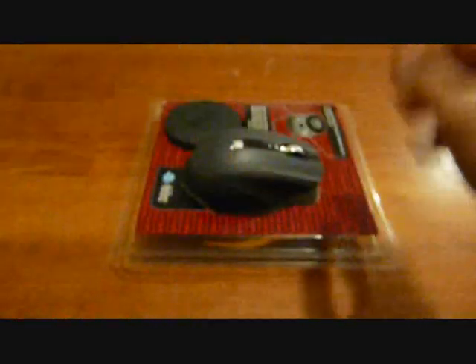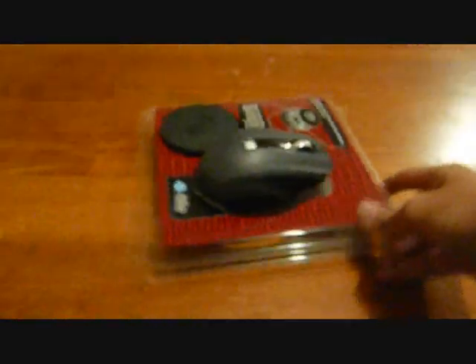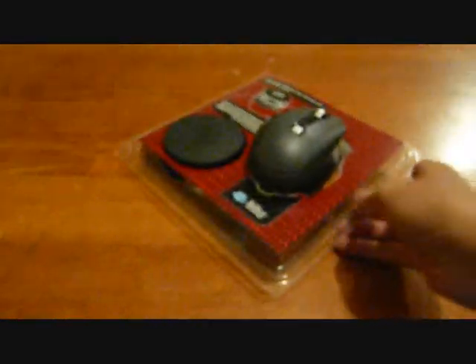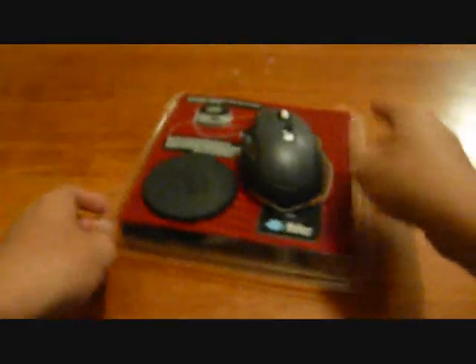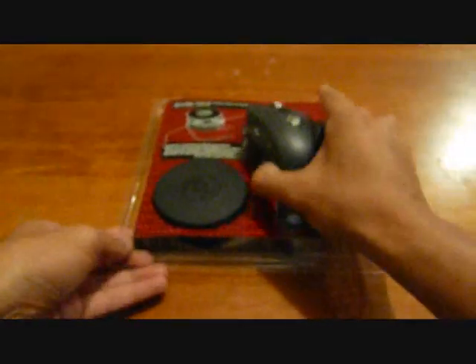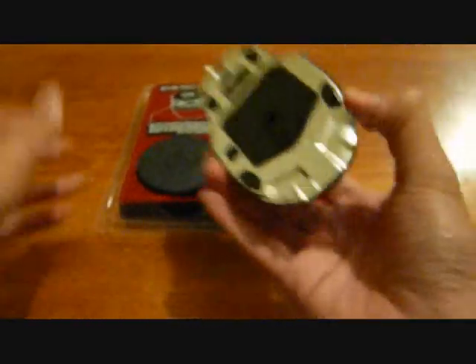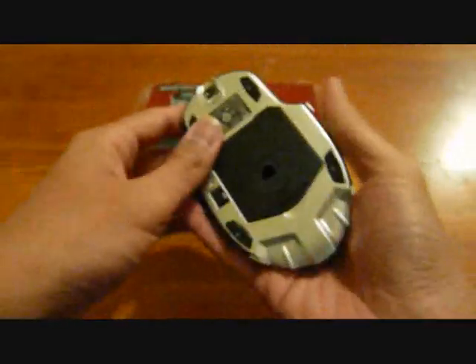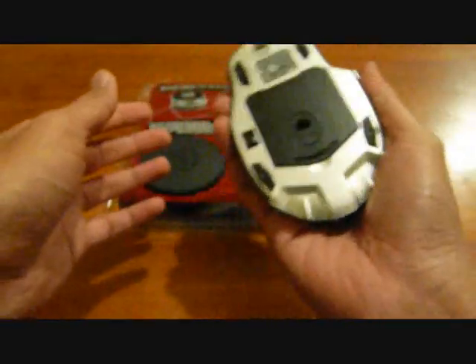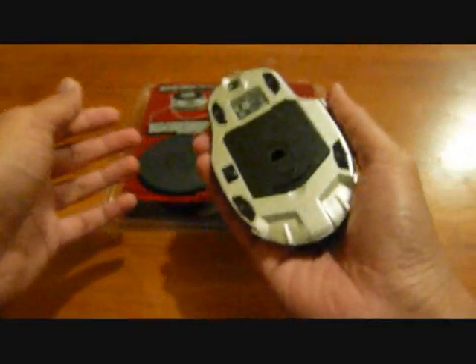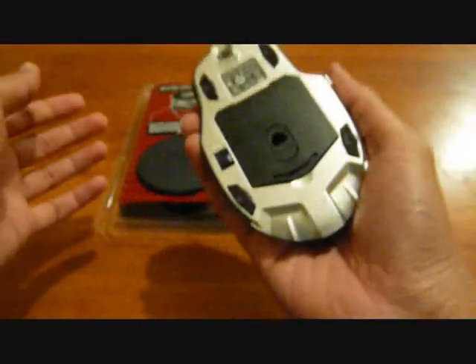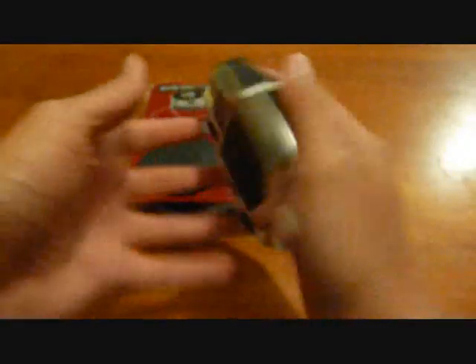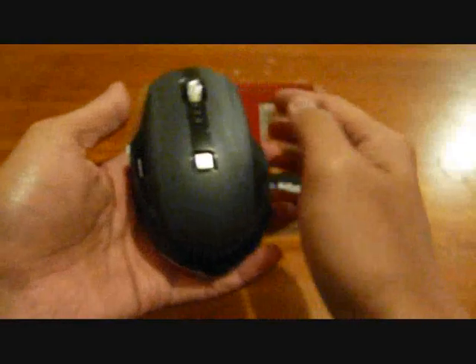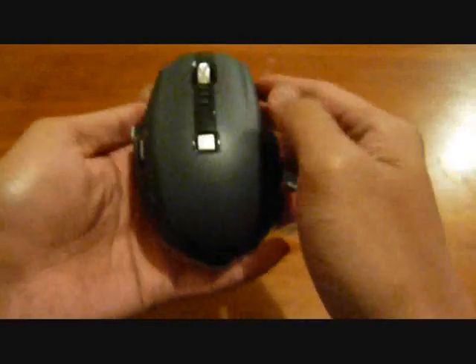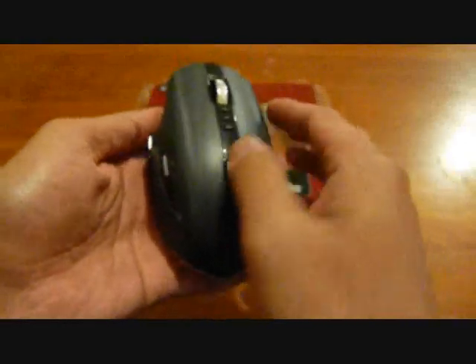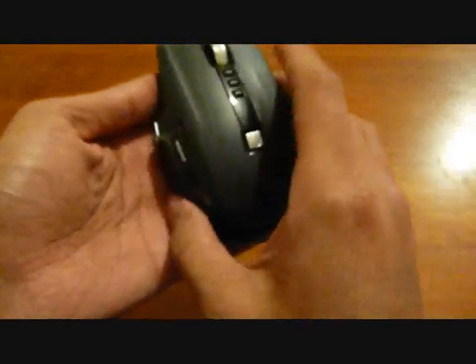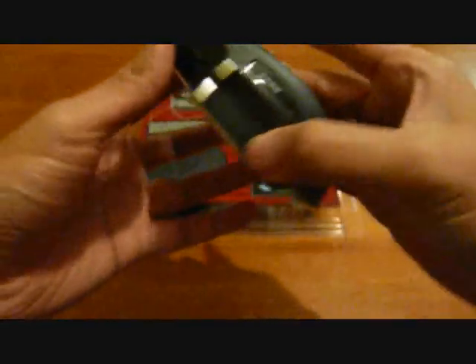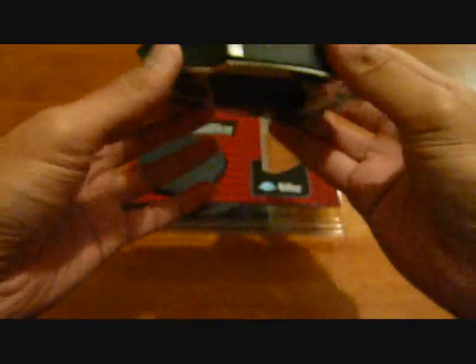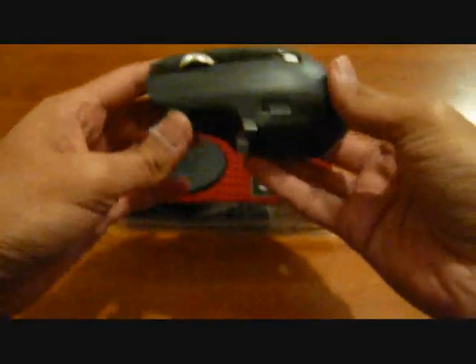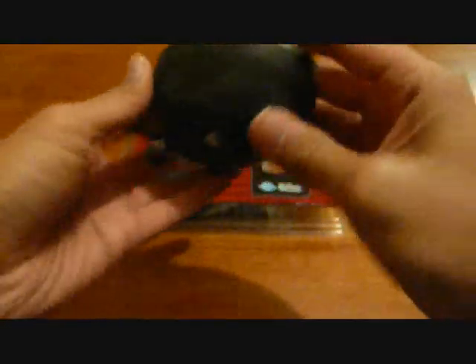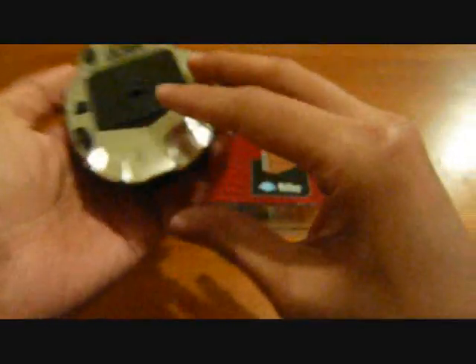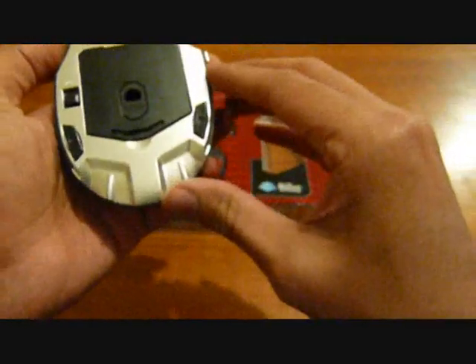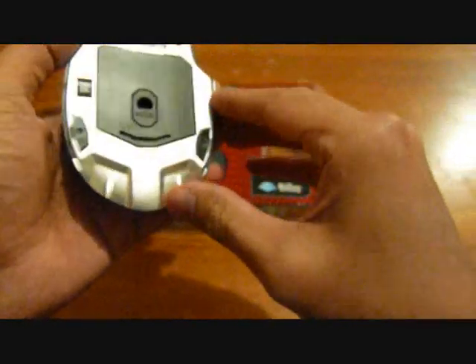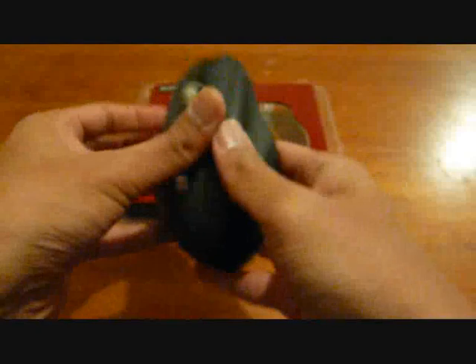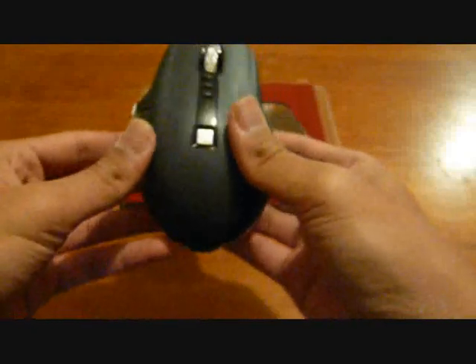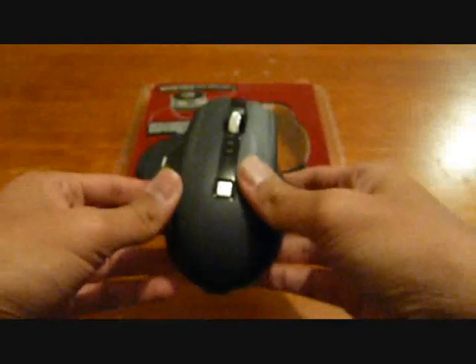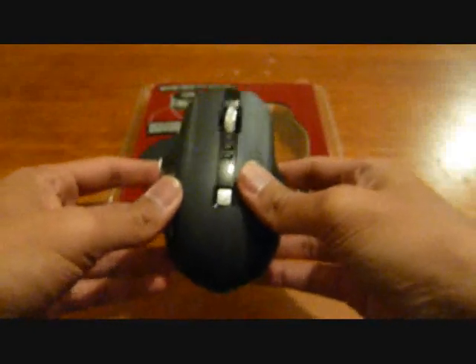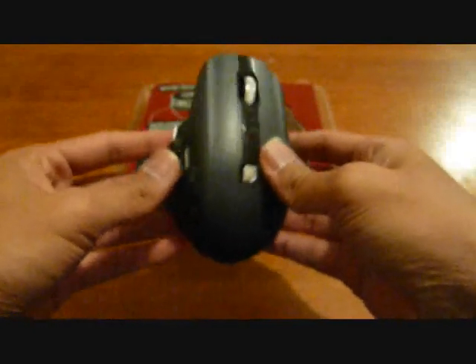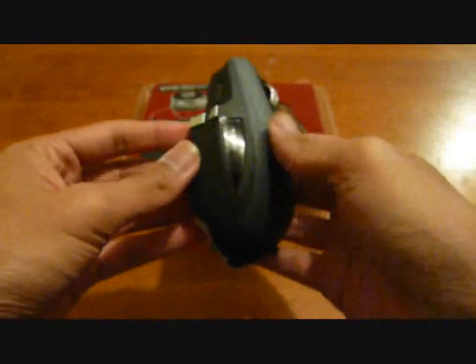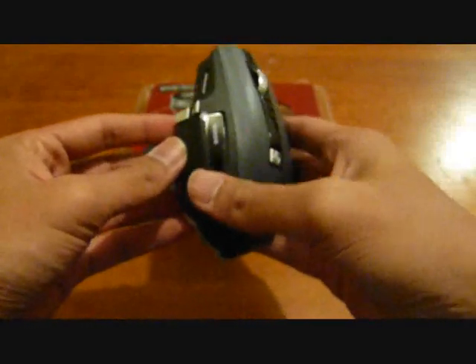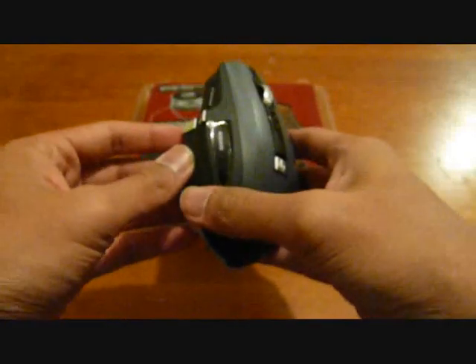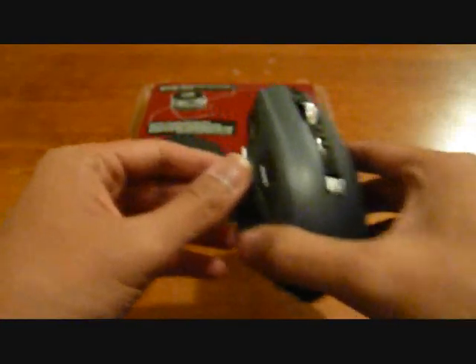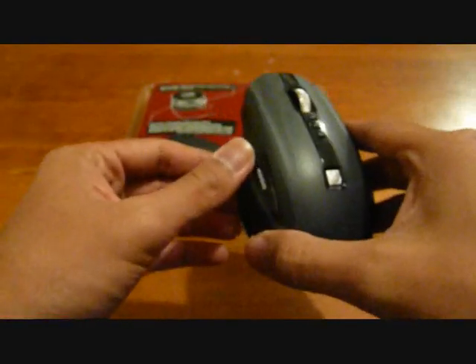Take that off — this is the unit itself. I think the weight is quite good and it looks pretty slick and futuristic. One thing that is missing in this one compared to the older Sidewinder...